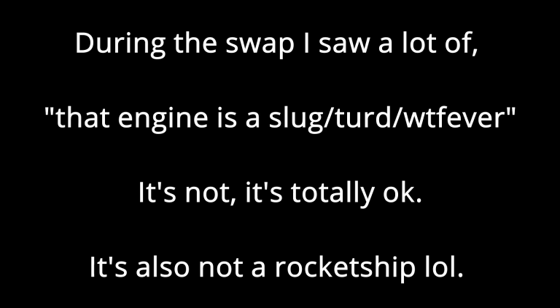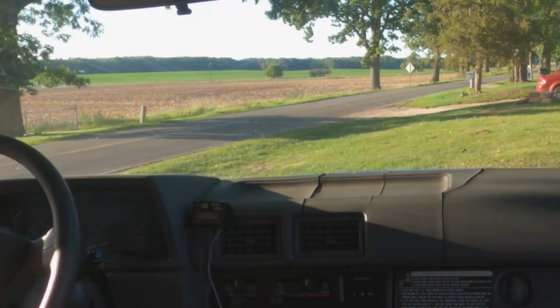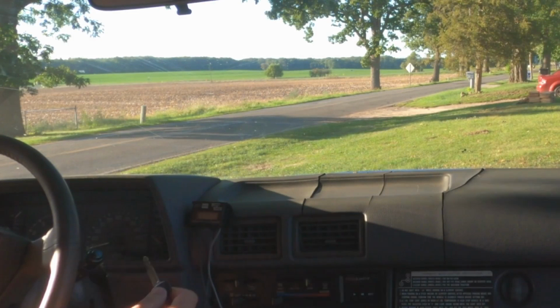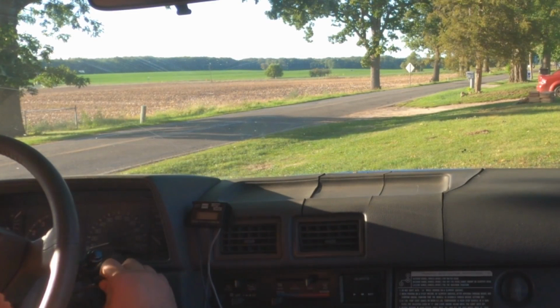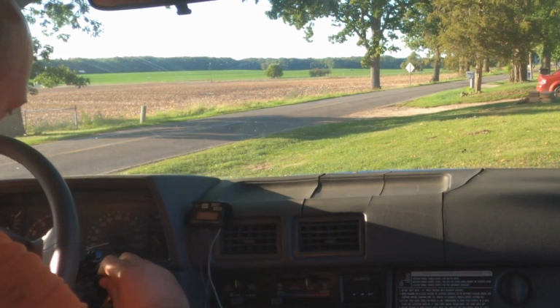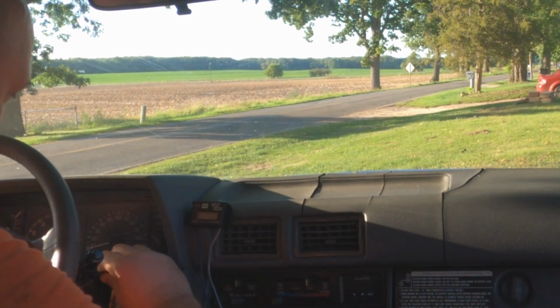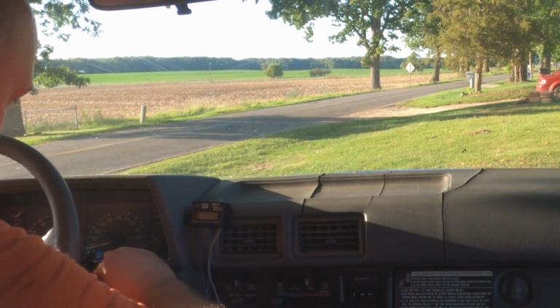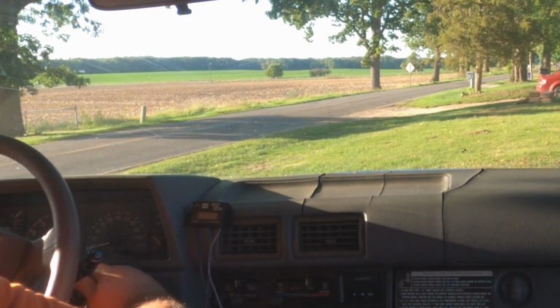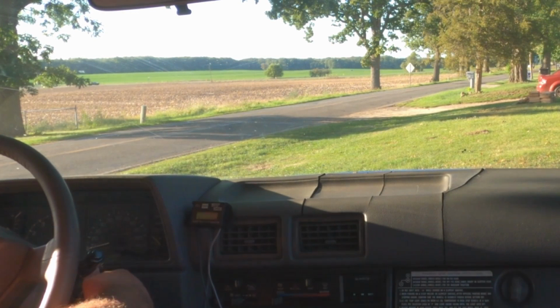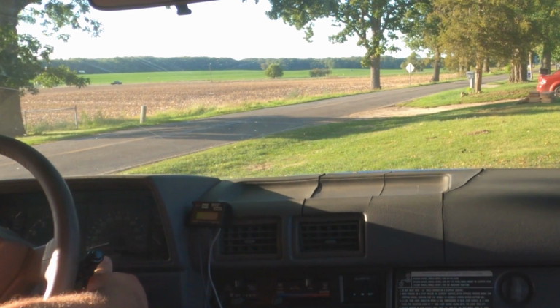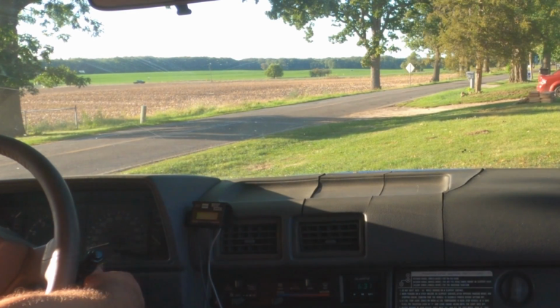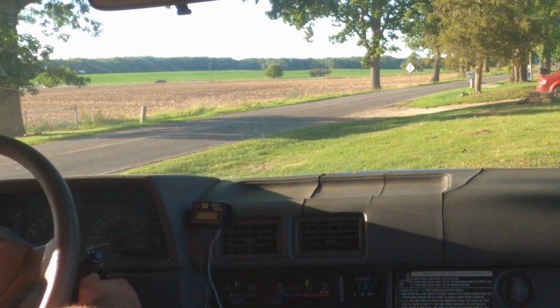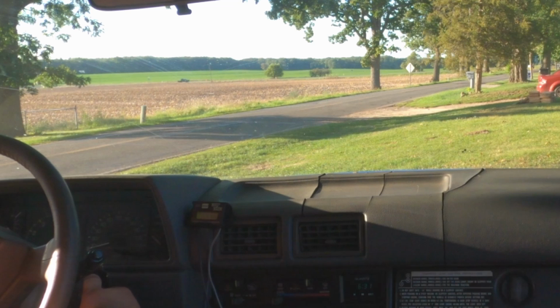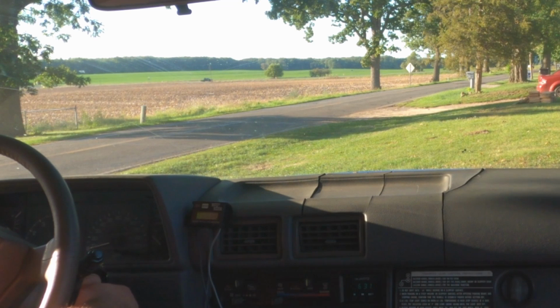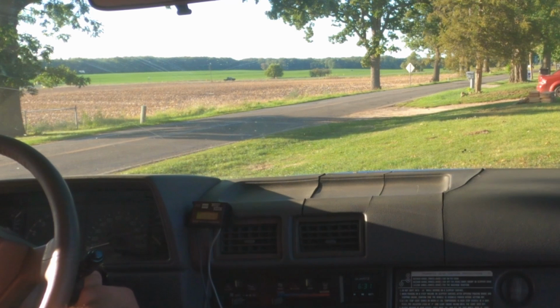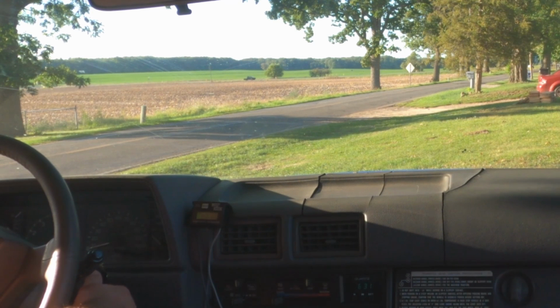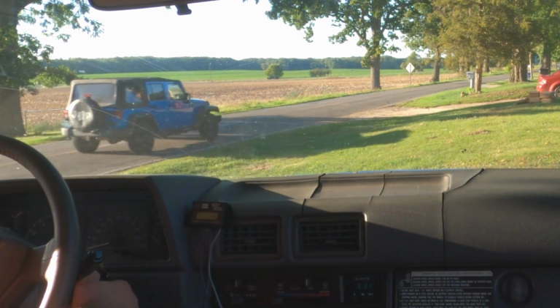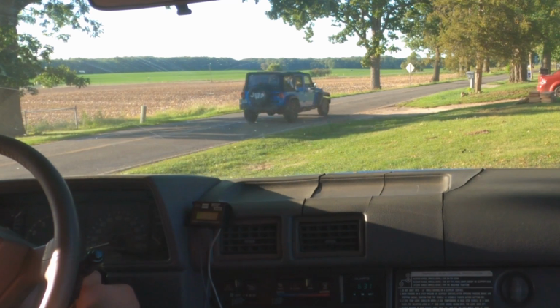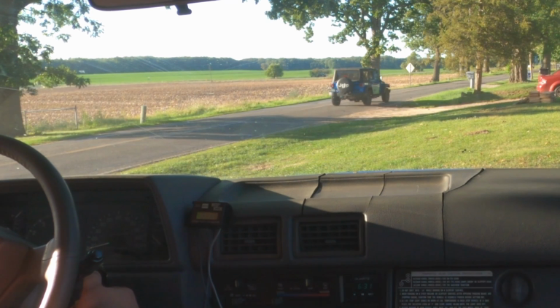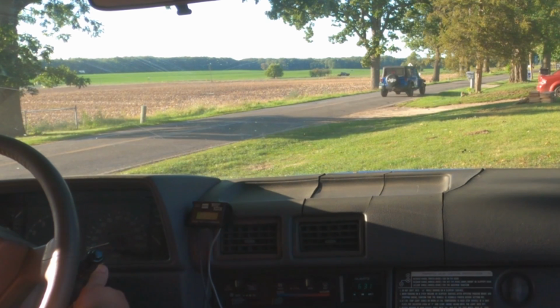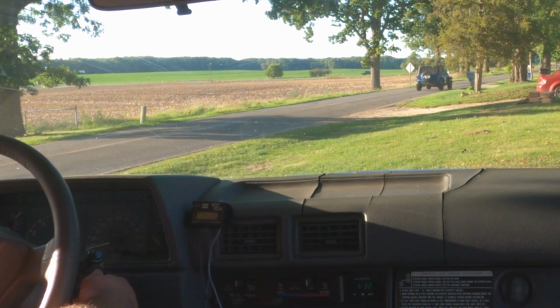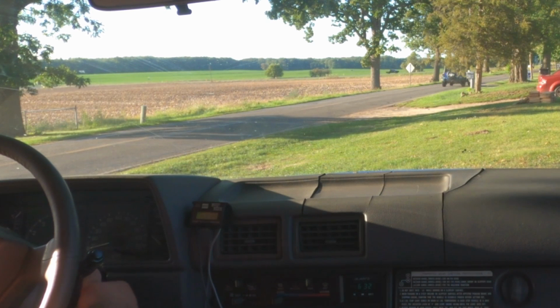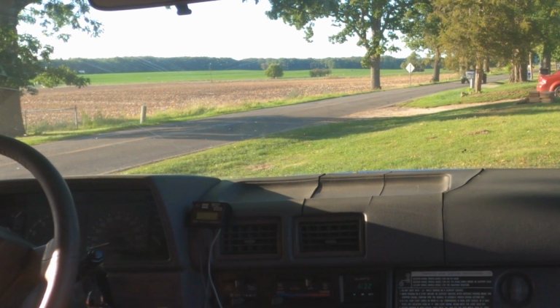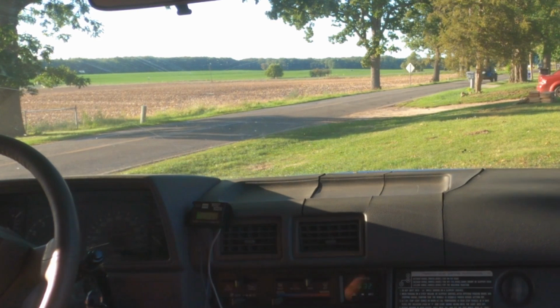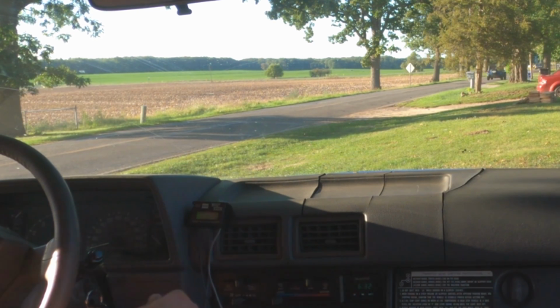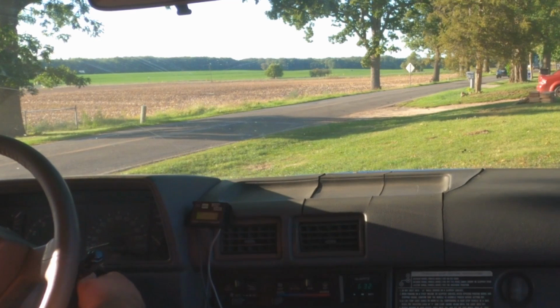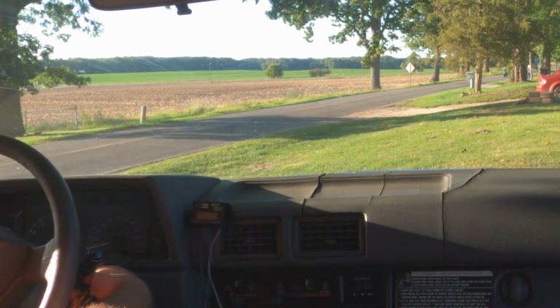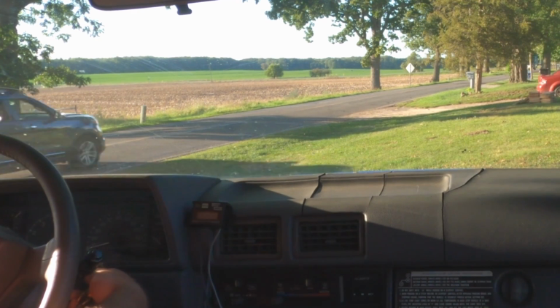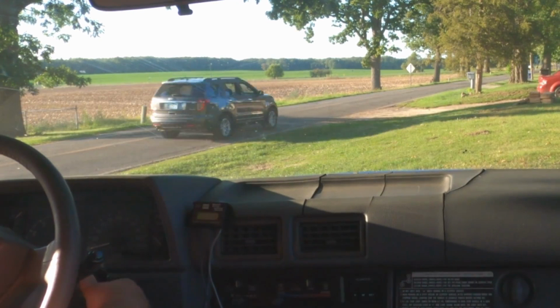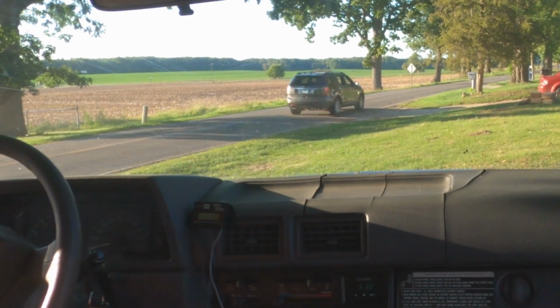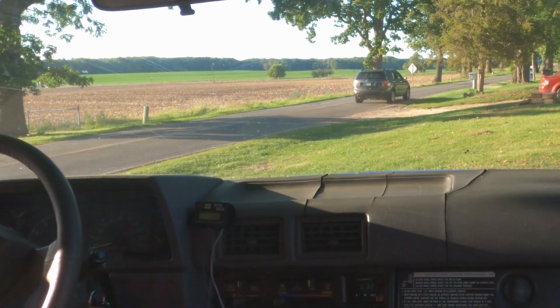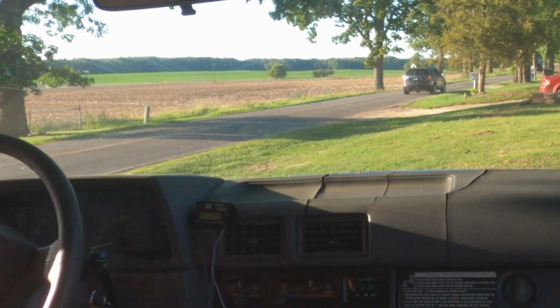Alright everybody, welcome back to the Driveway Engineer. I'm going to do a real quick video — we're going to test the acceleration here. It's a topic that came up today.